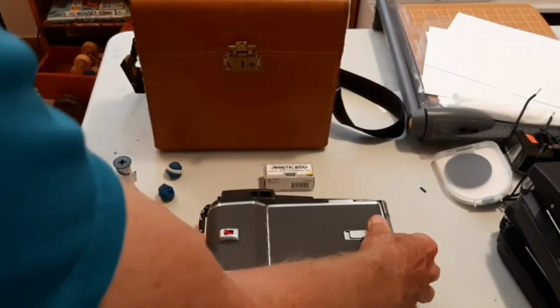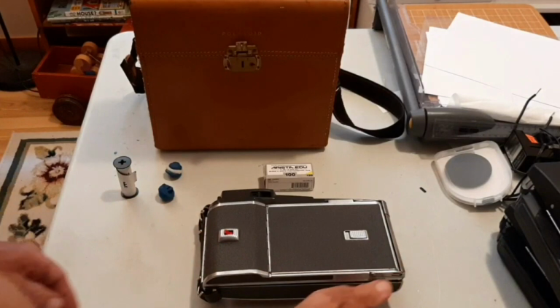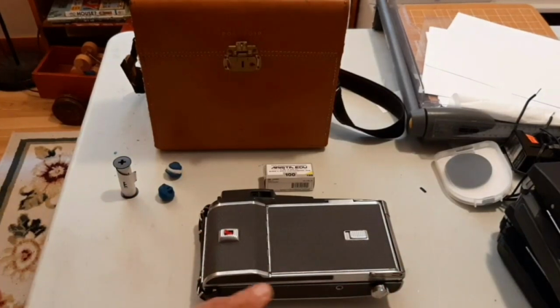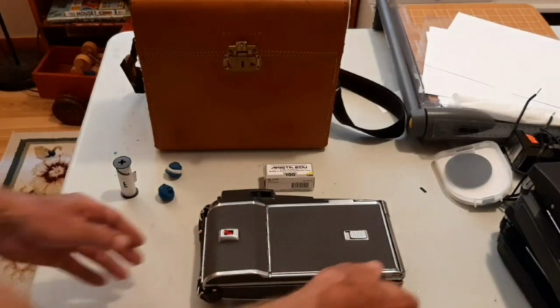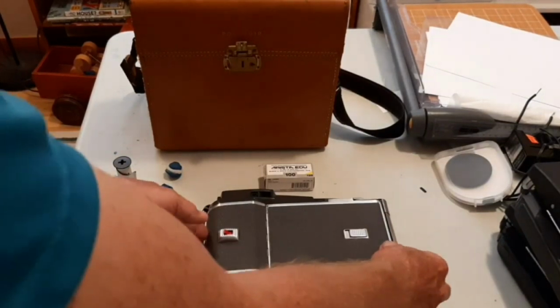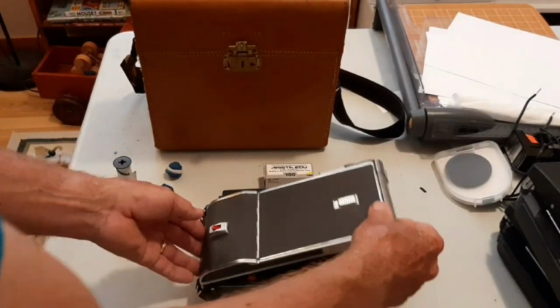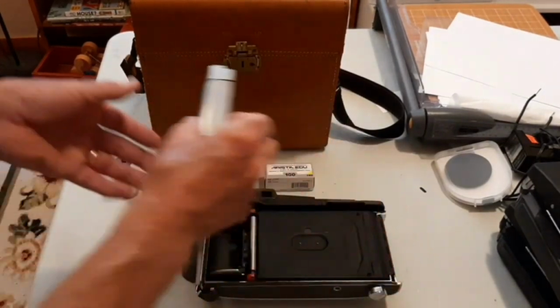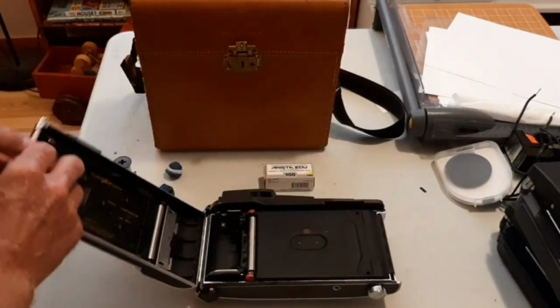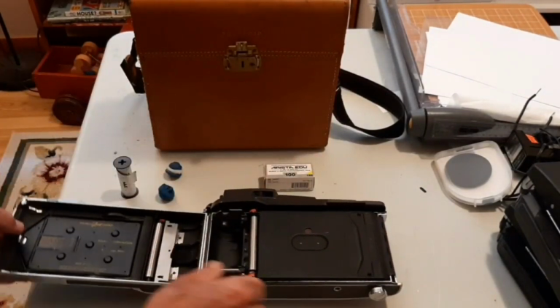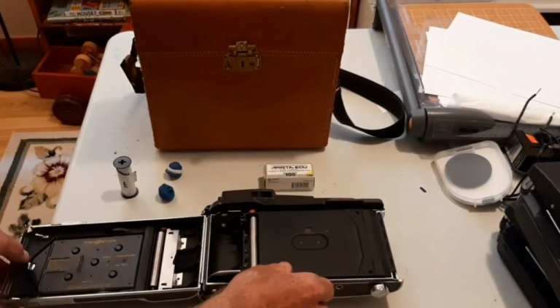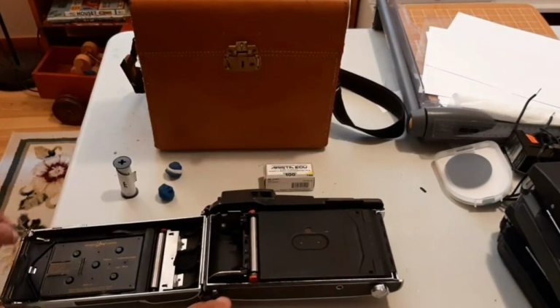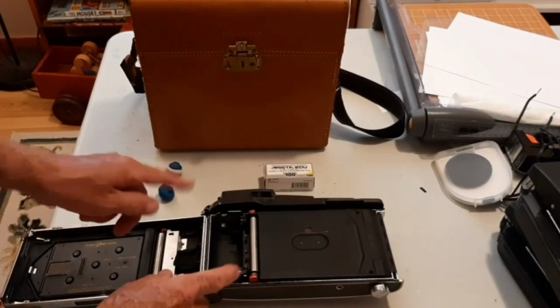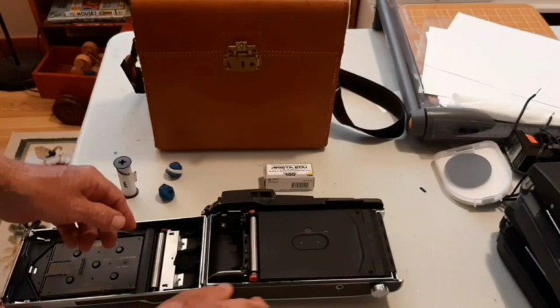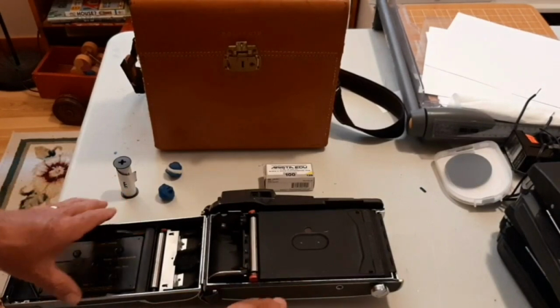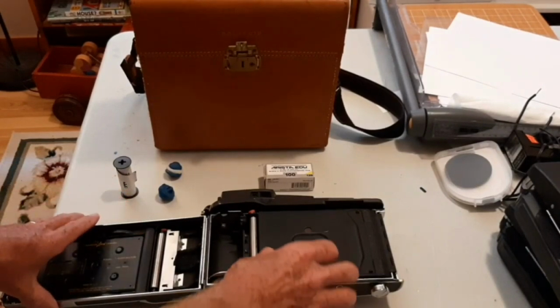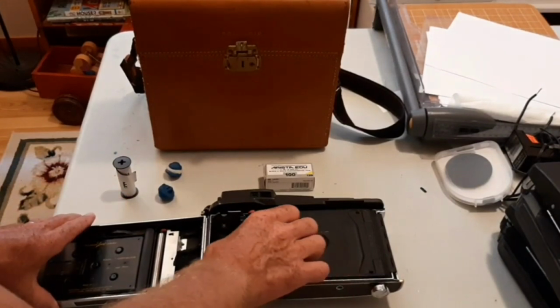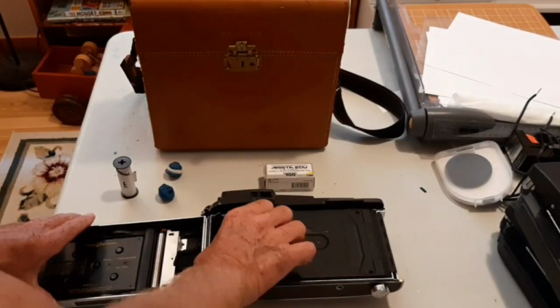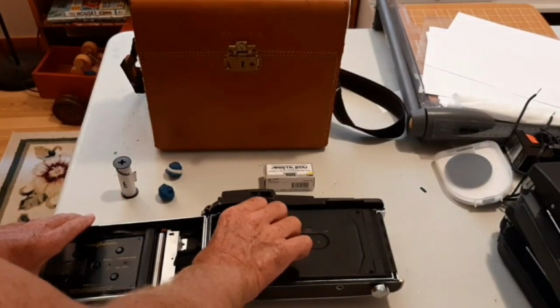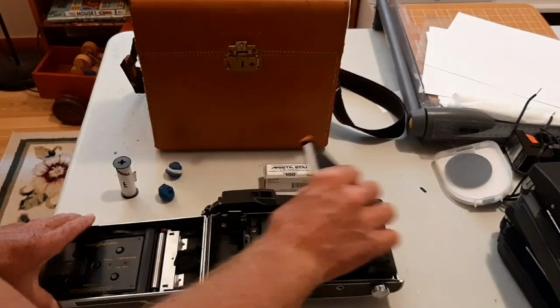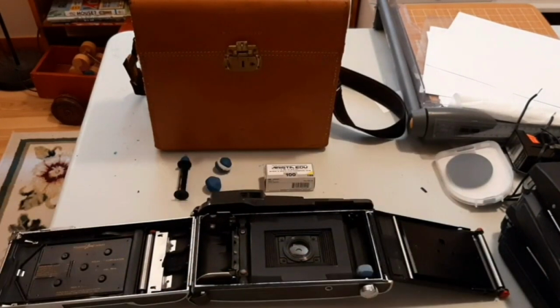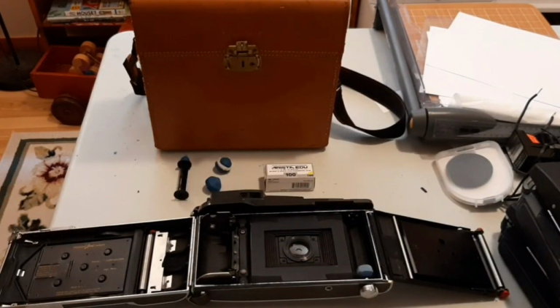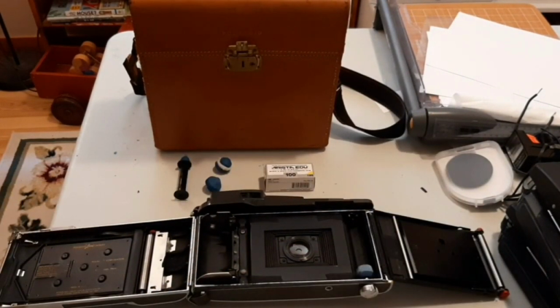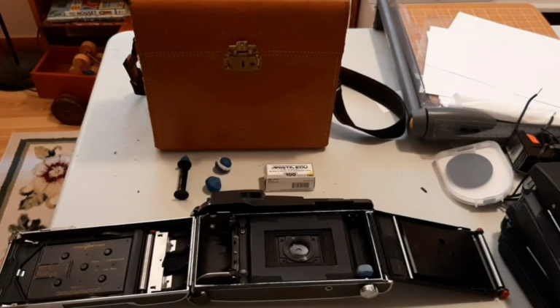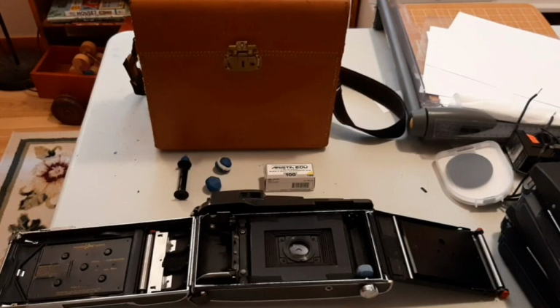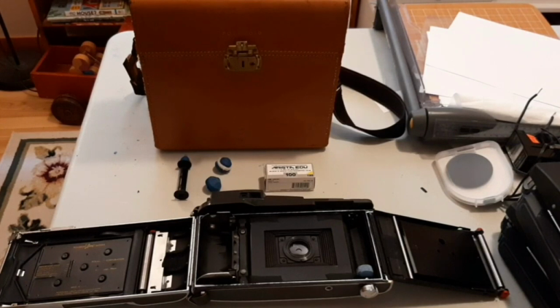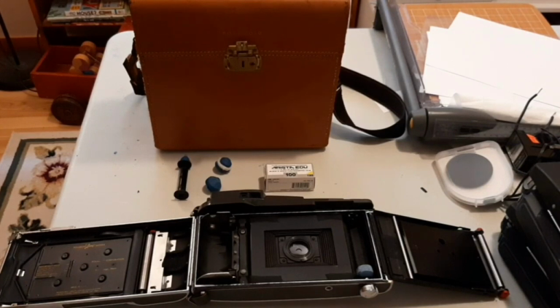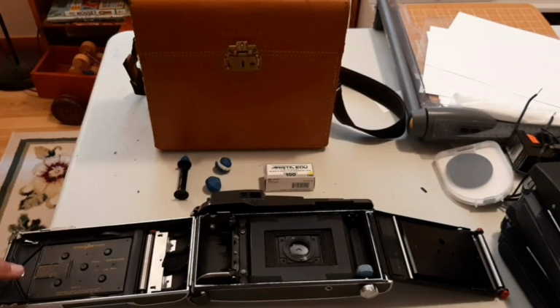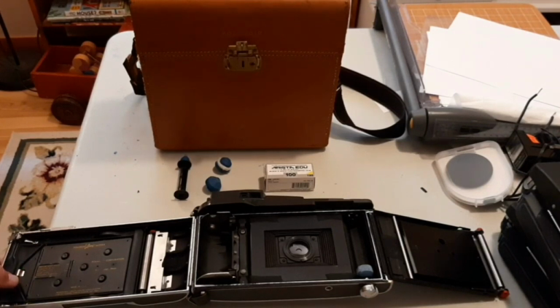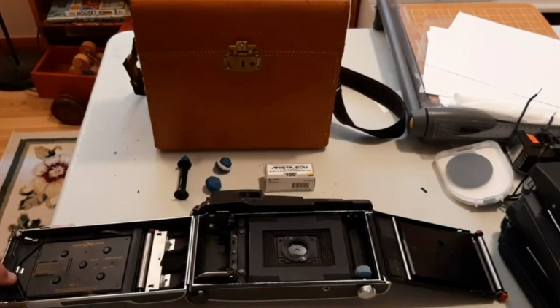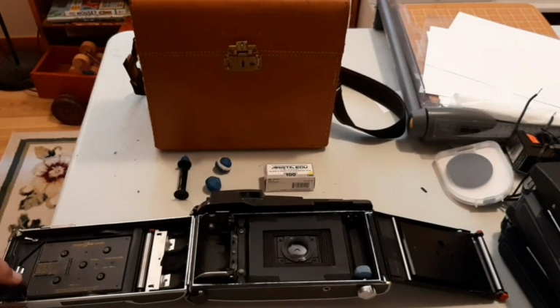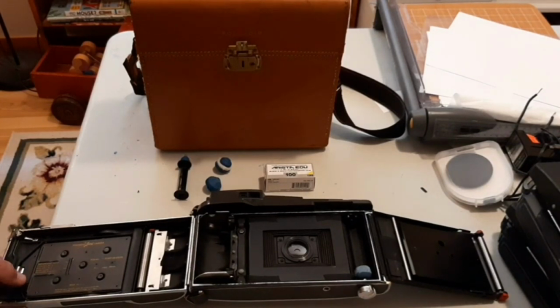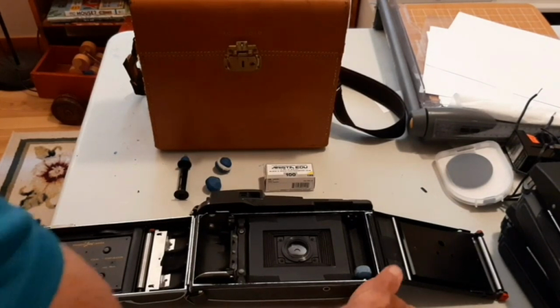In this case, what I want to do is simply use roll film in this camera, but not Polaroid roll film, because they don't make it anymore. There are basically five steps to modifying a Polaroid roll film camera for 120 film.